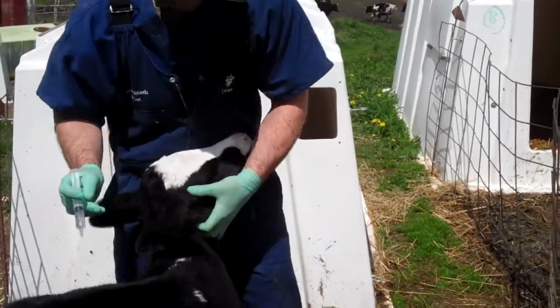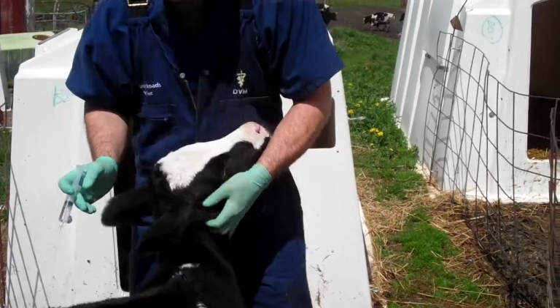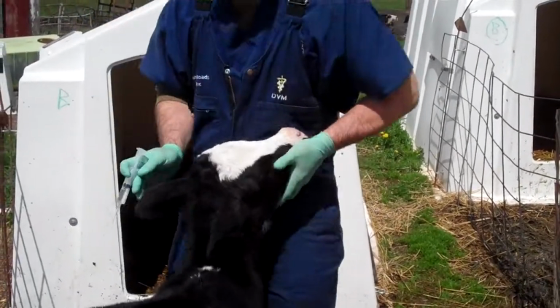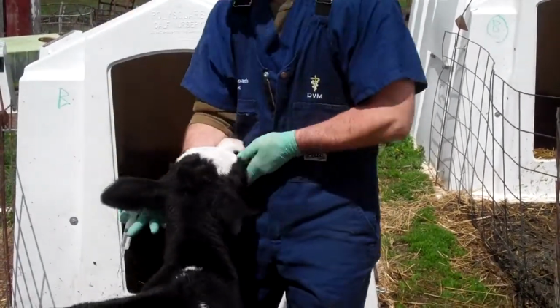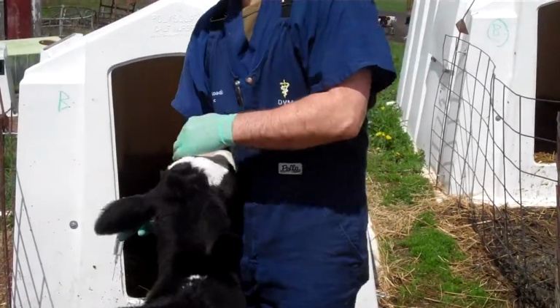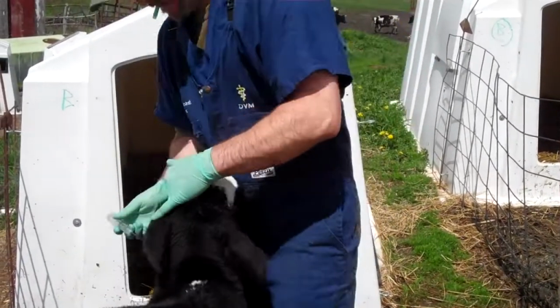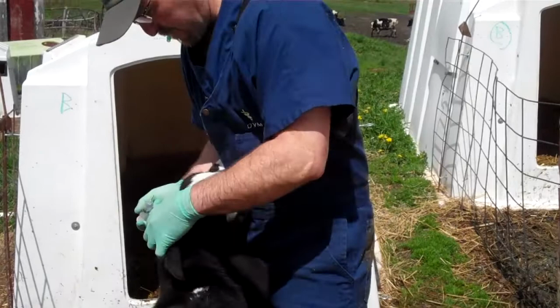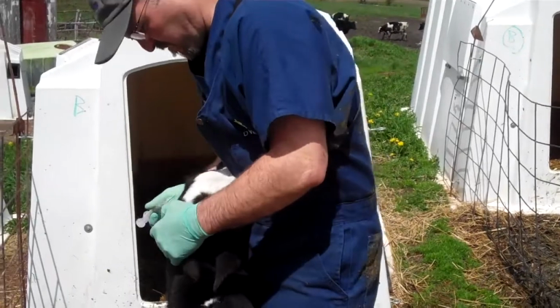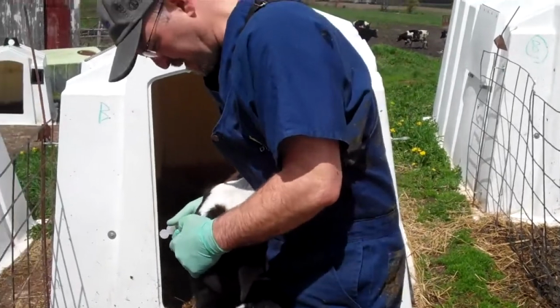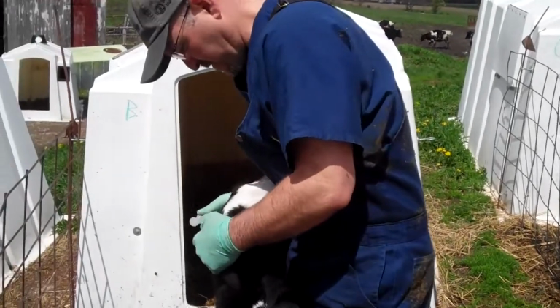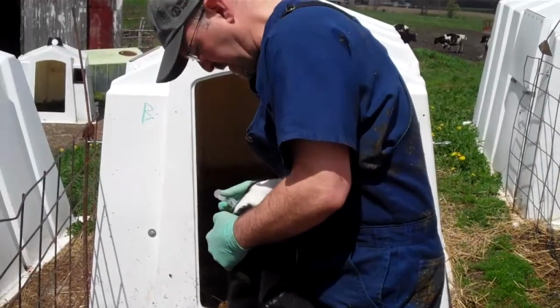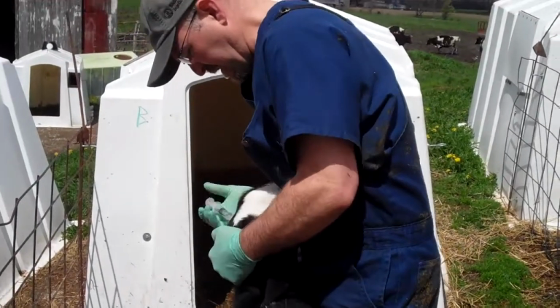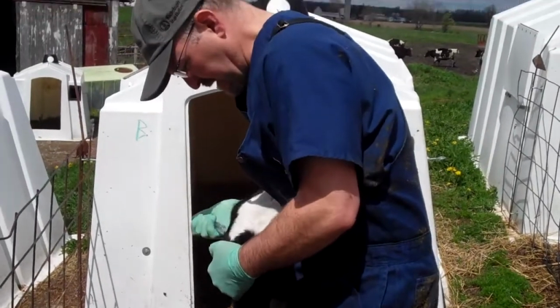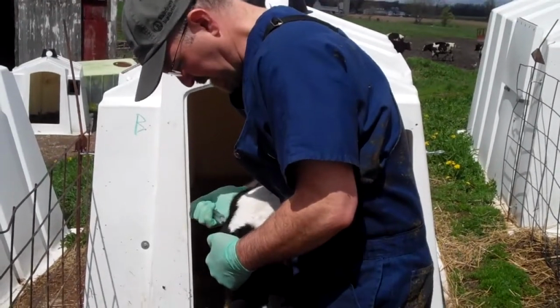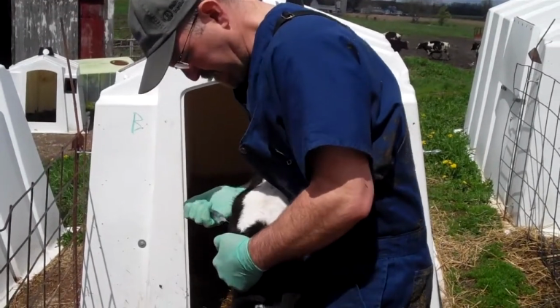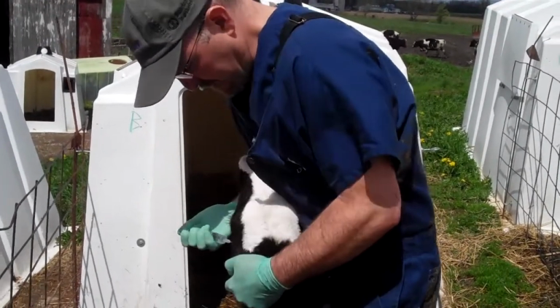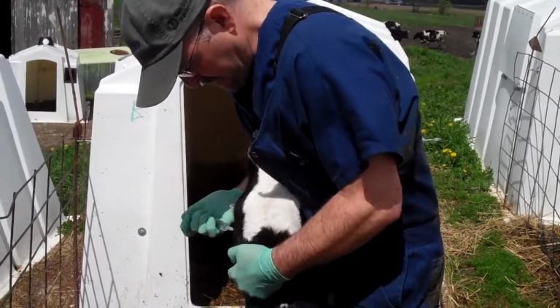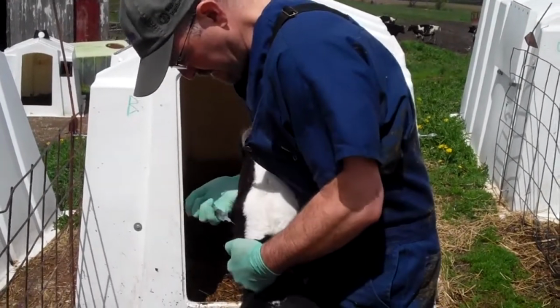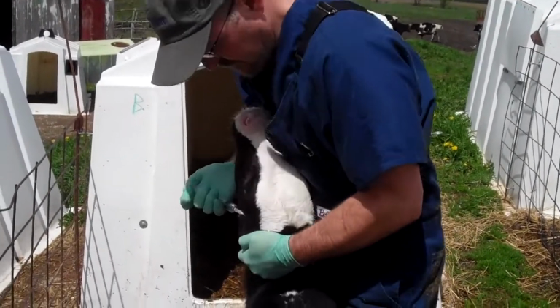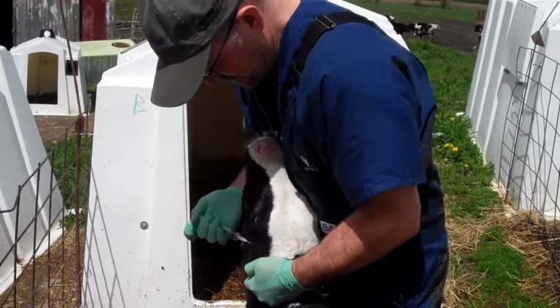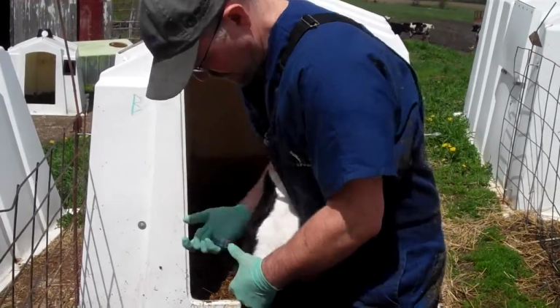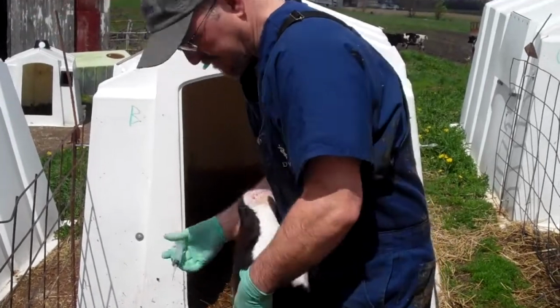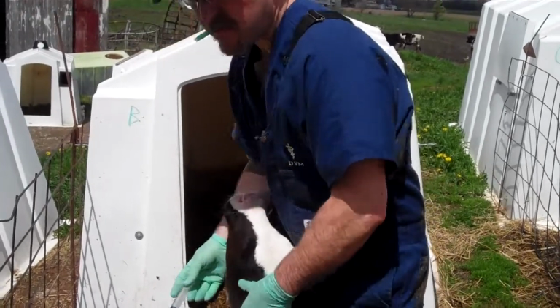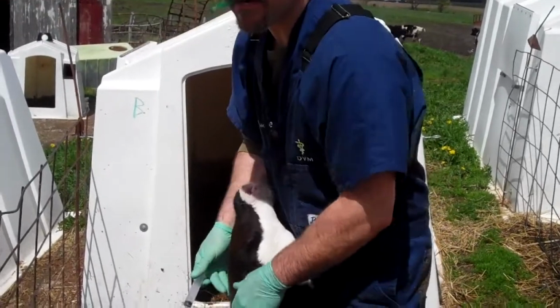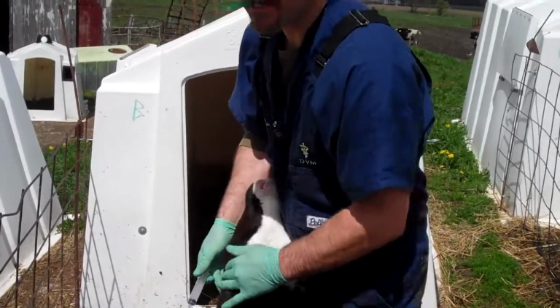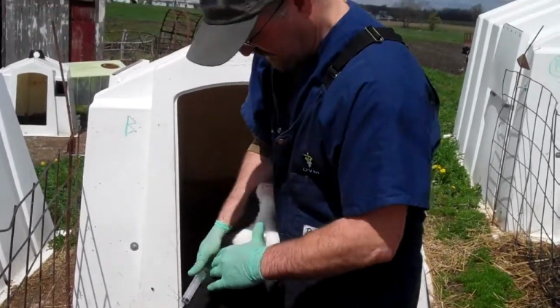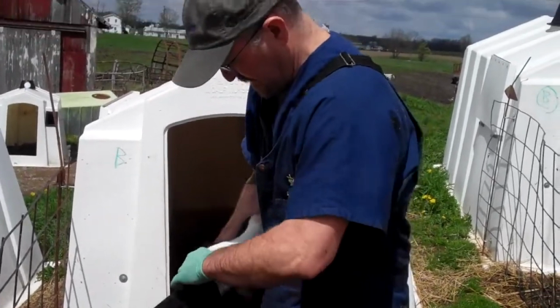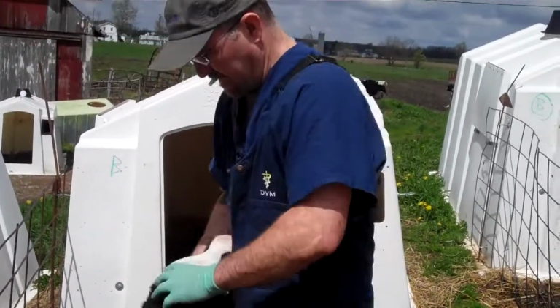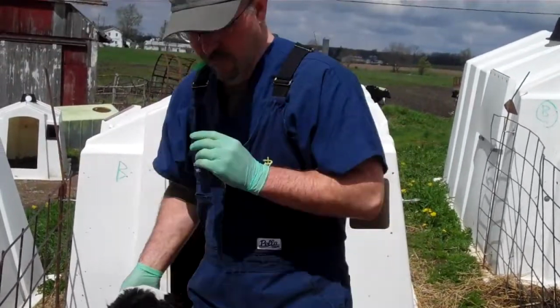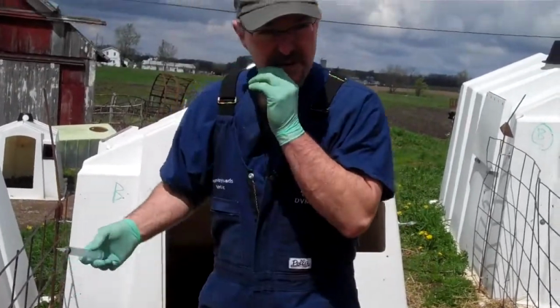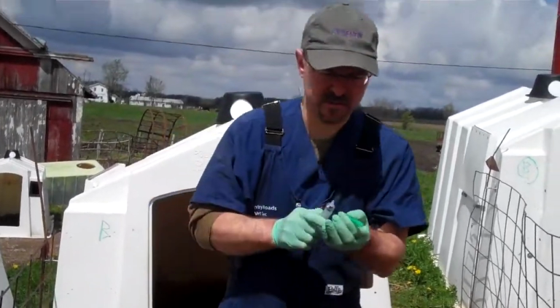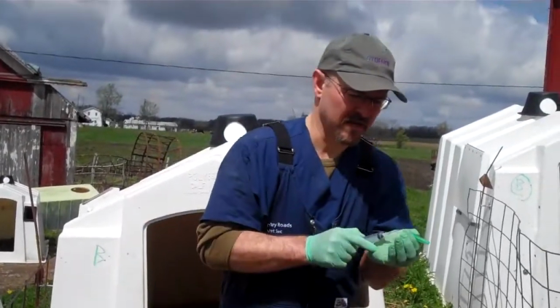Administer that local anesthesia in there and rub it in. It burns just a little bit while it's going in. Rub it in and wait for his horns to be numb.